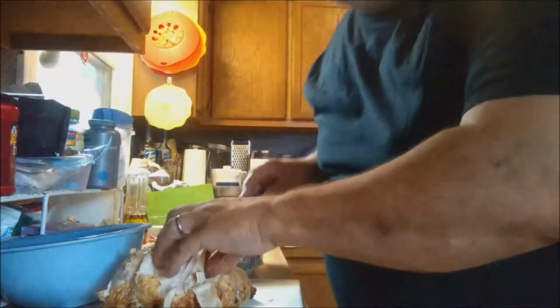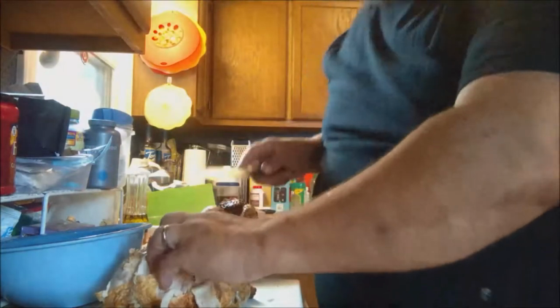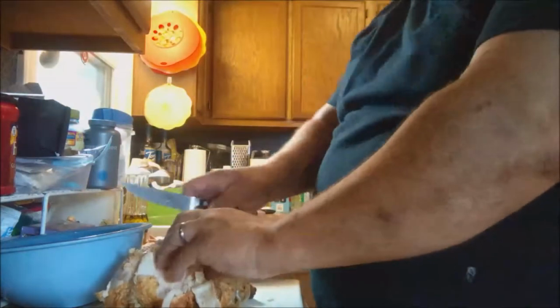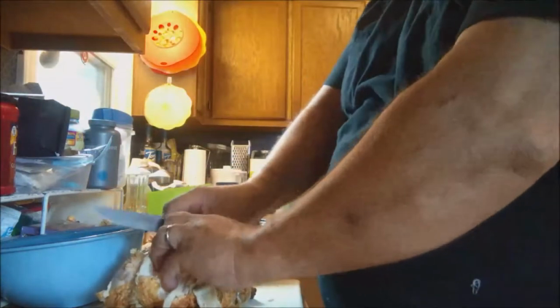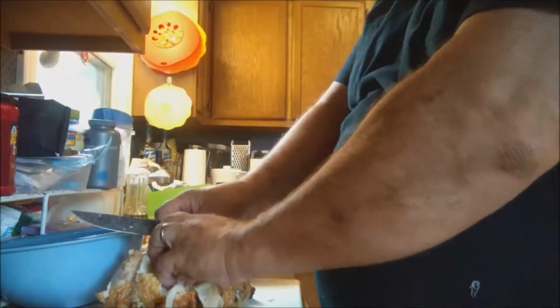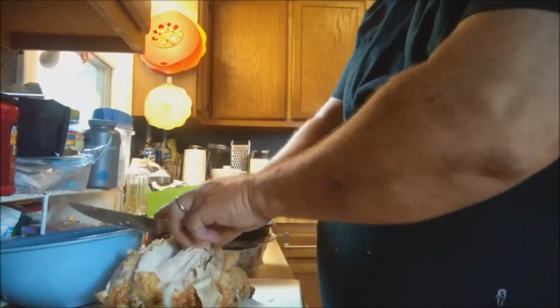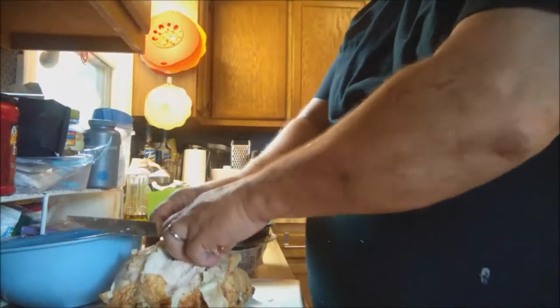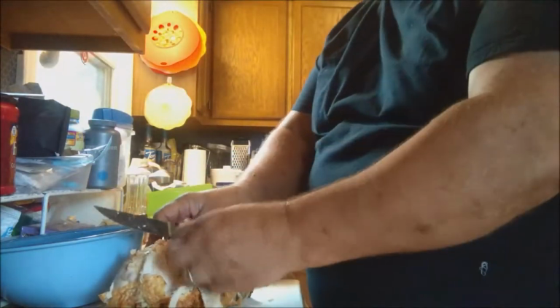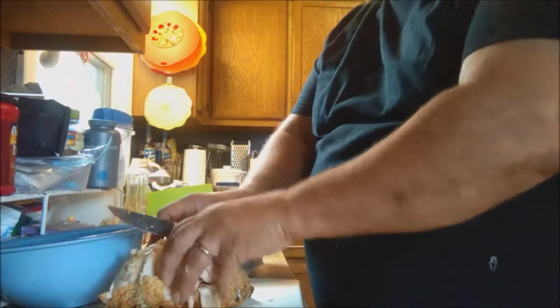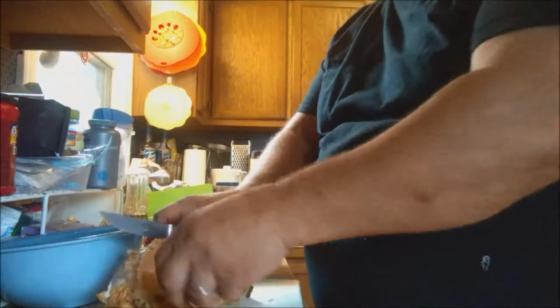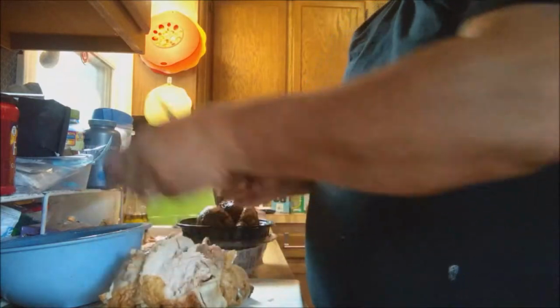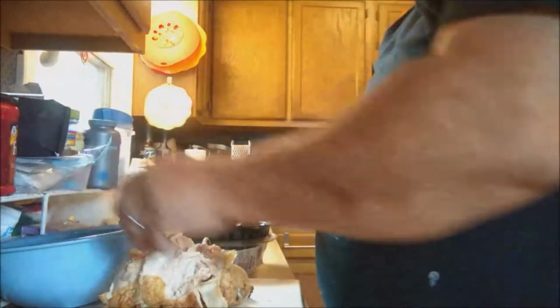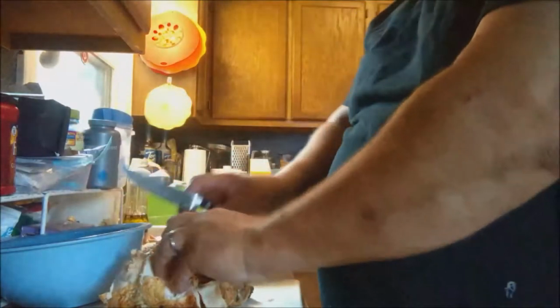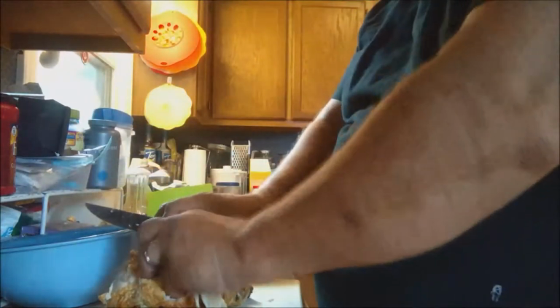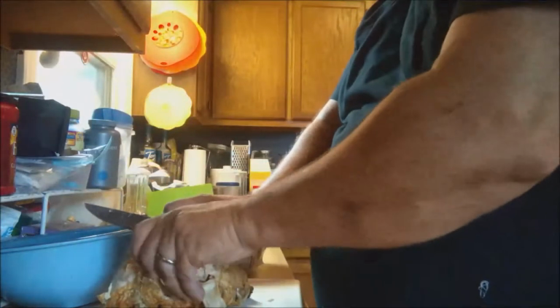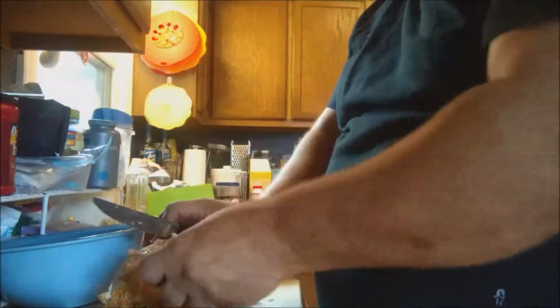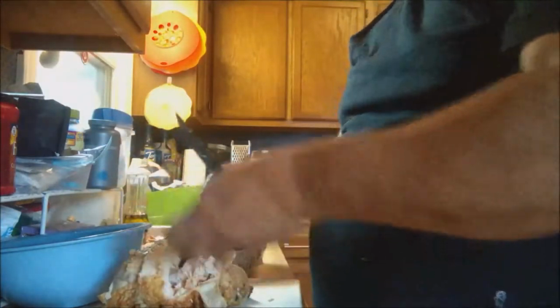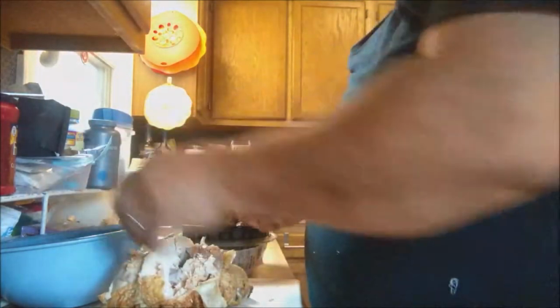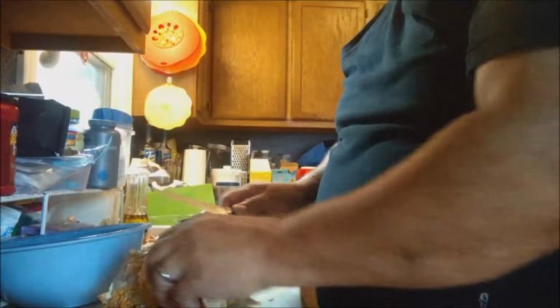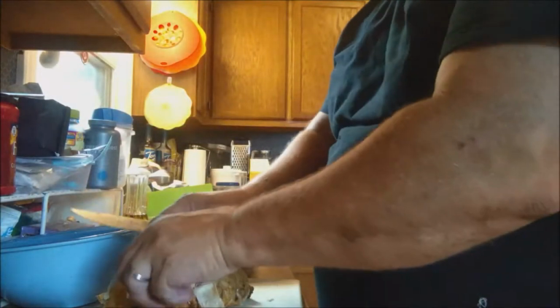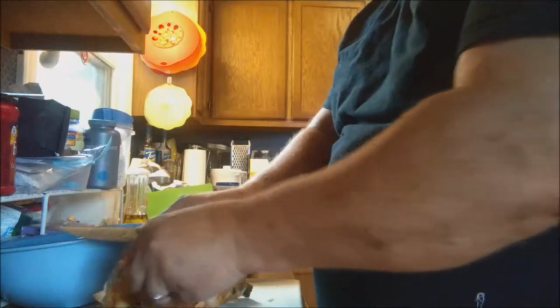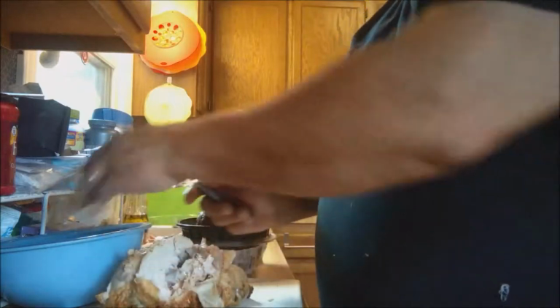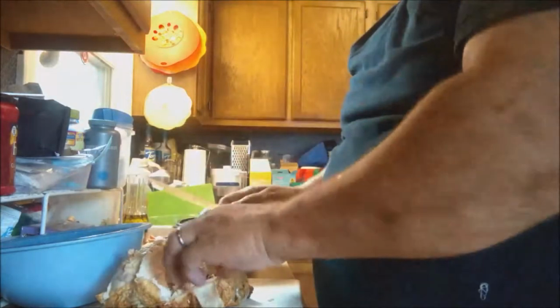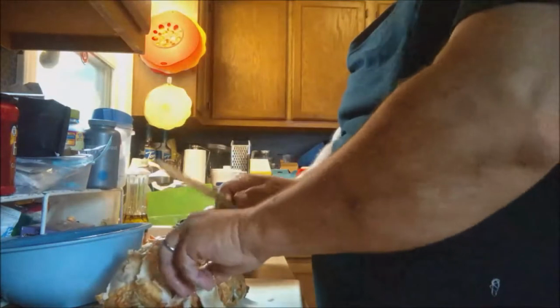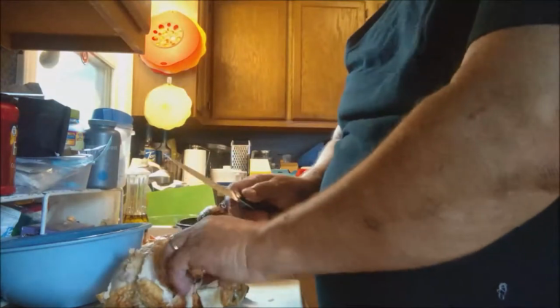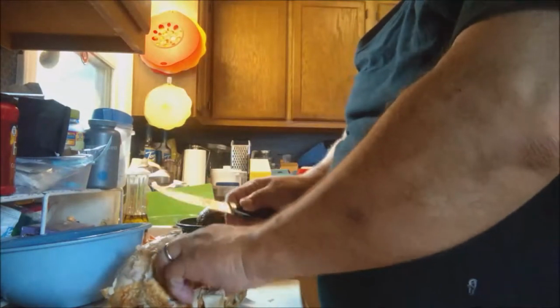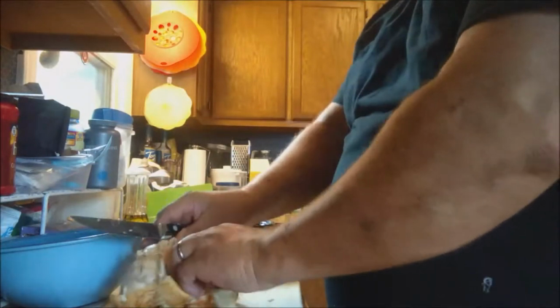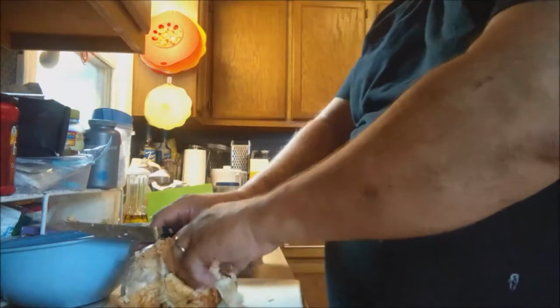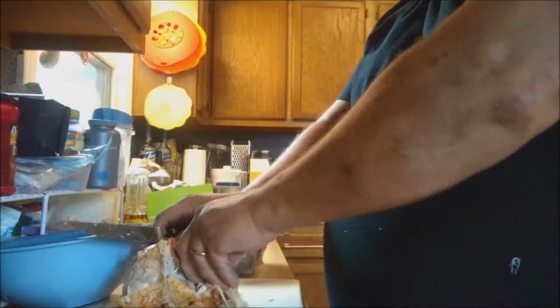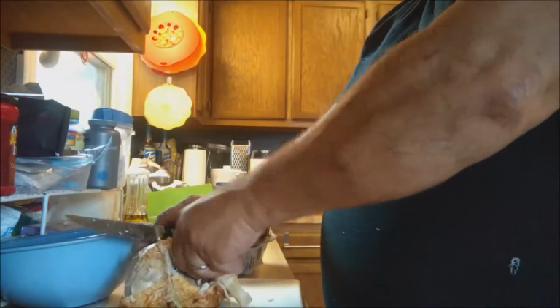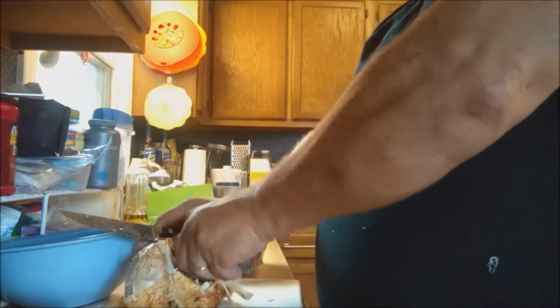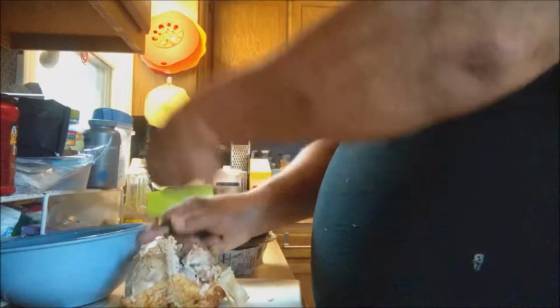Arlechino is off running errands — otherwise I would not be able to keep two of these chickens together. He would have eaten one already, that rascal.